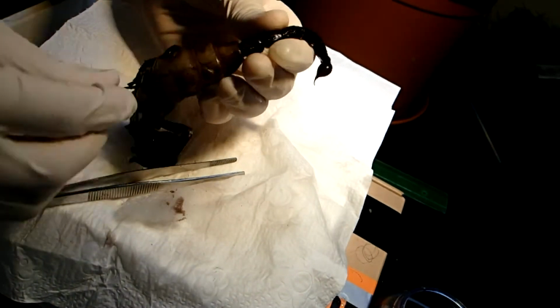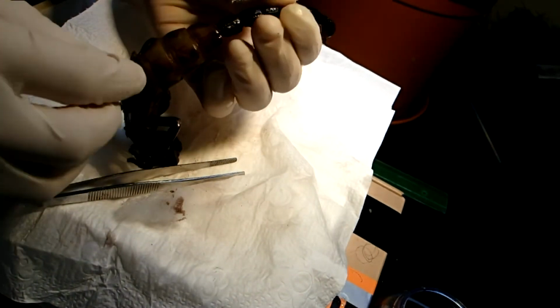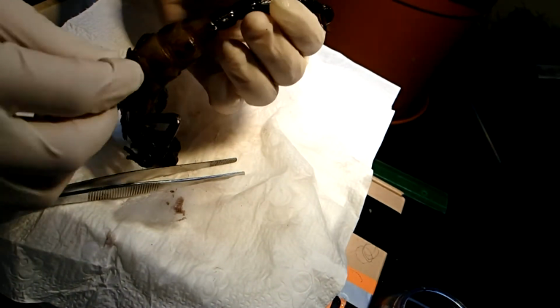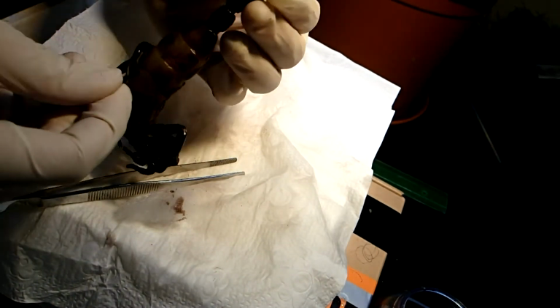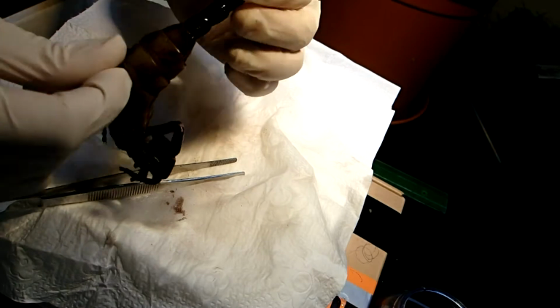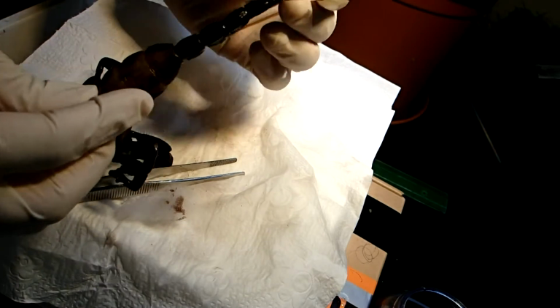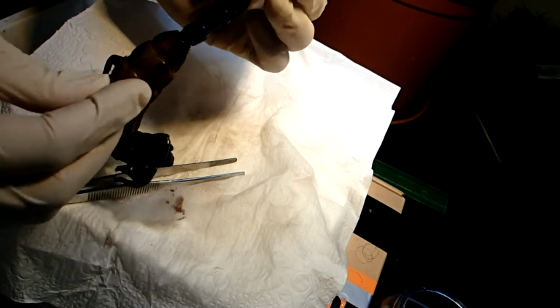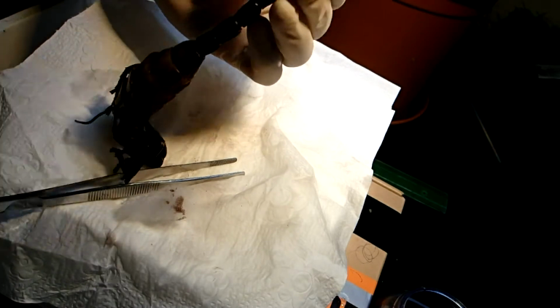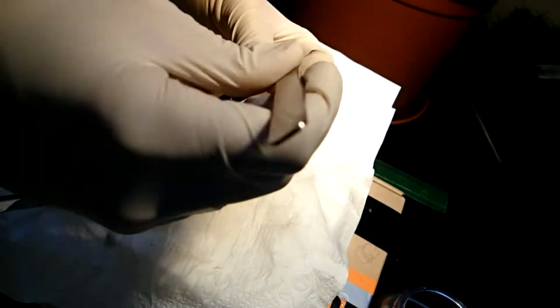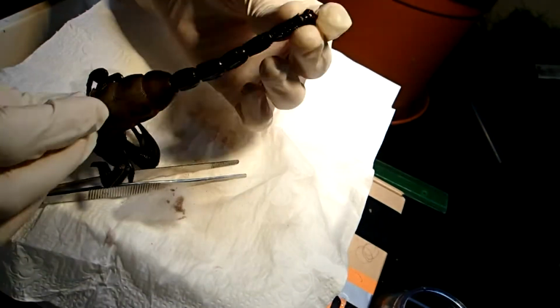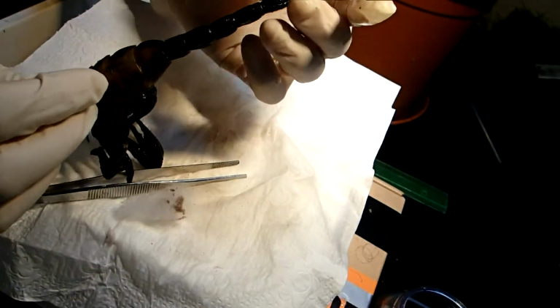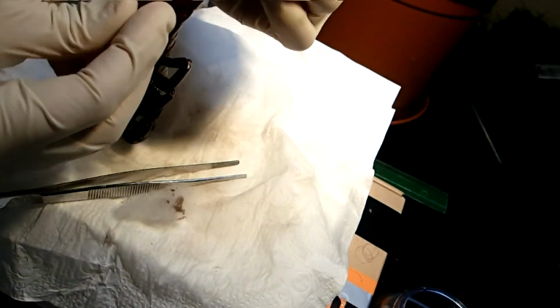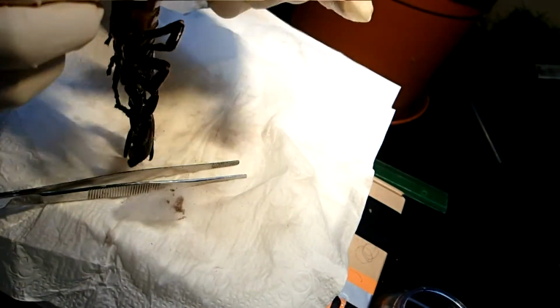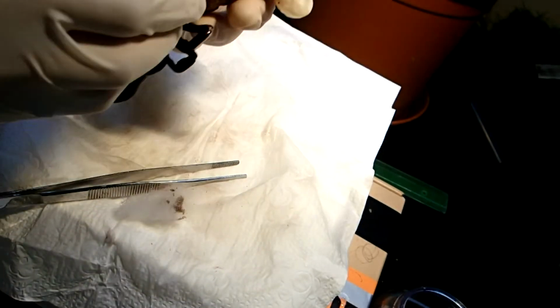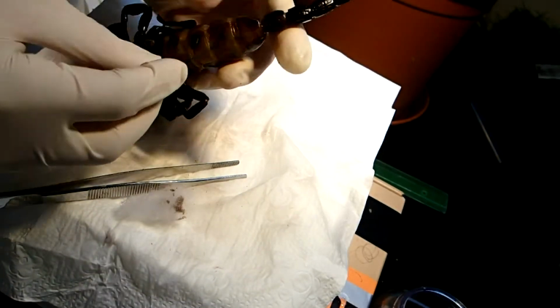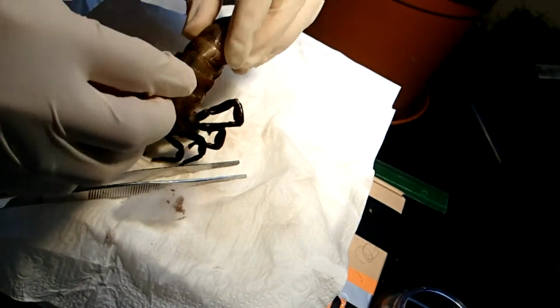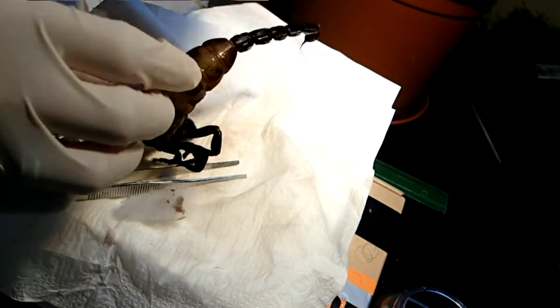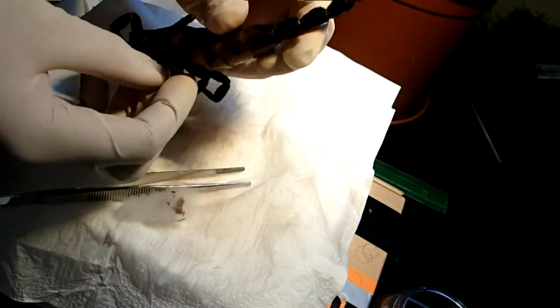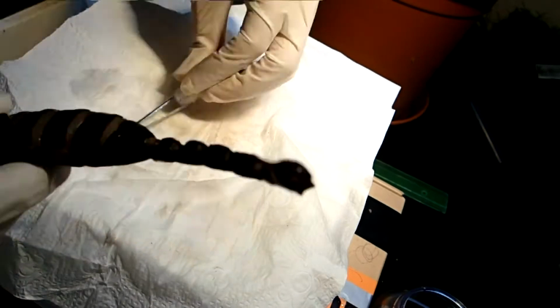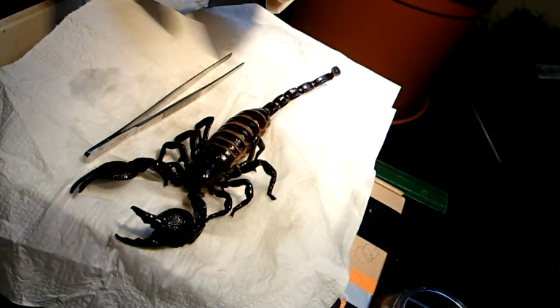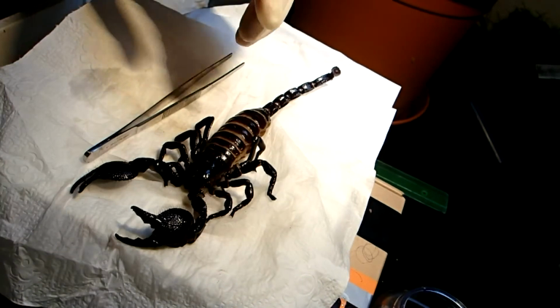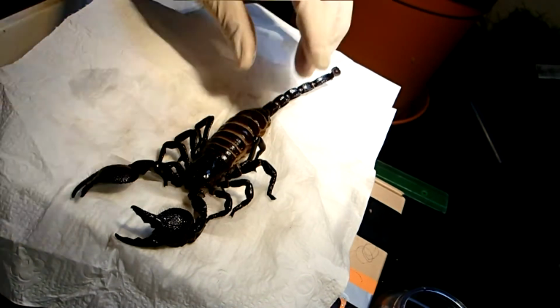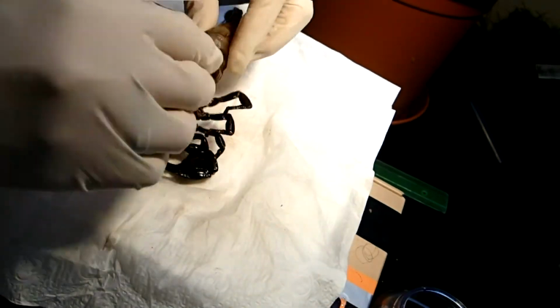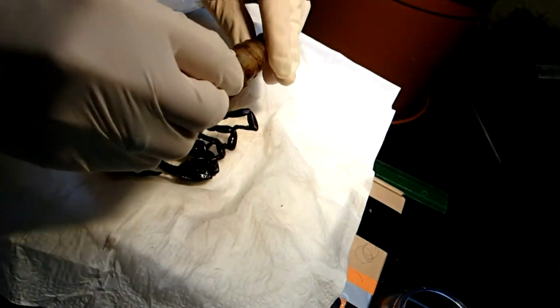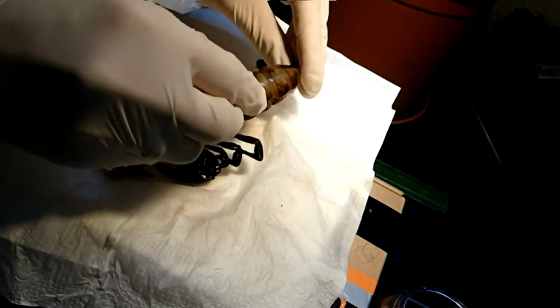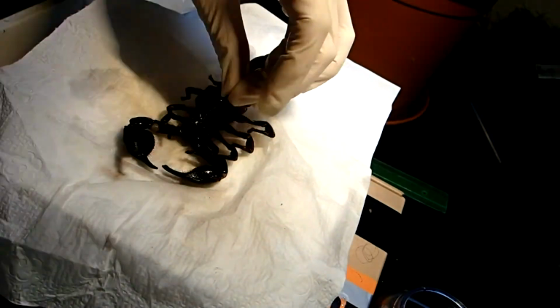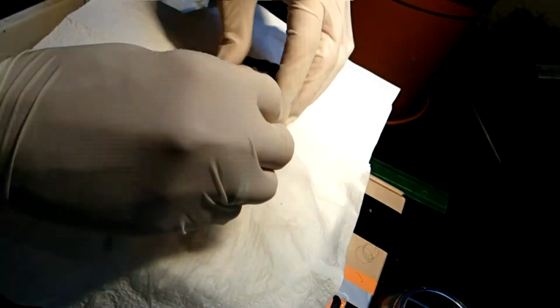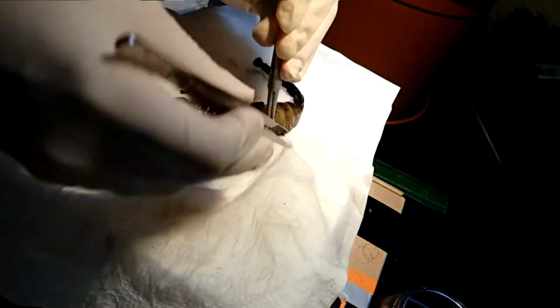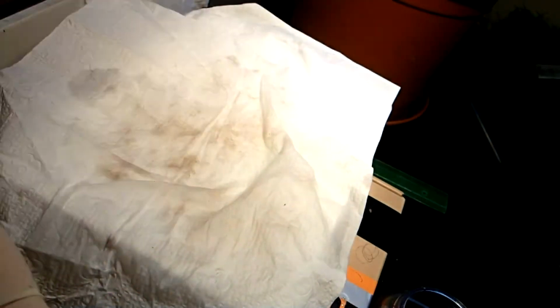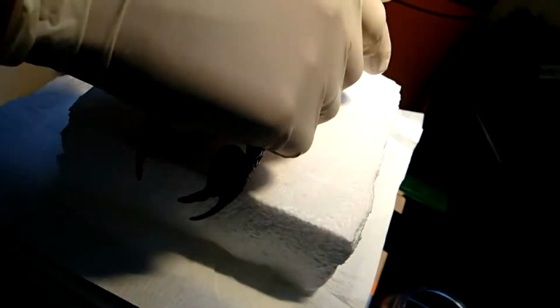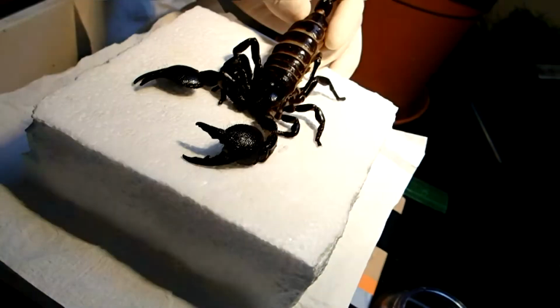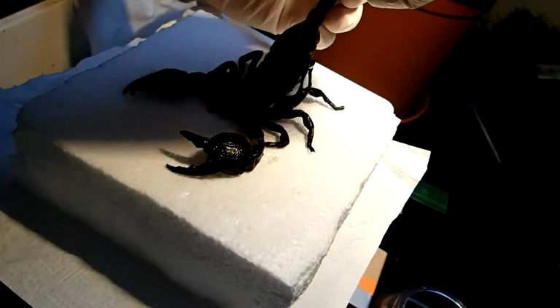Further, I used a piece of thin but quite solid wire to put the metasoma, which is commonly called the scorpion's tail, into an upright position.